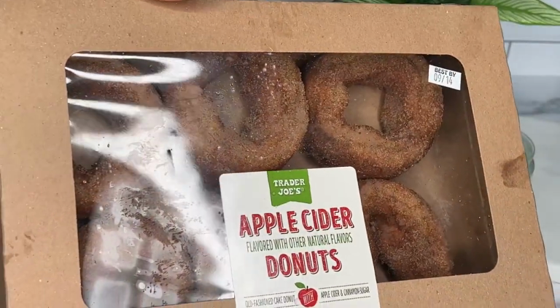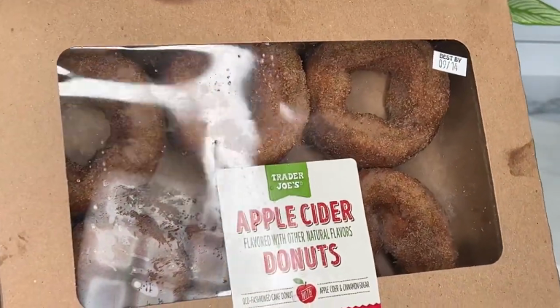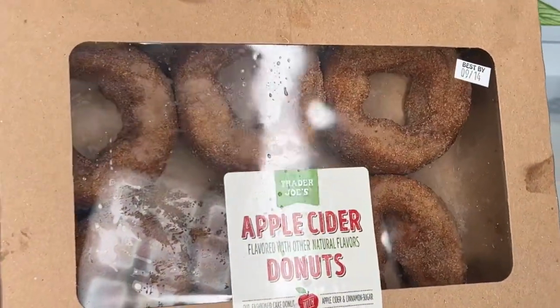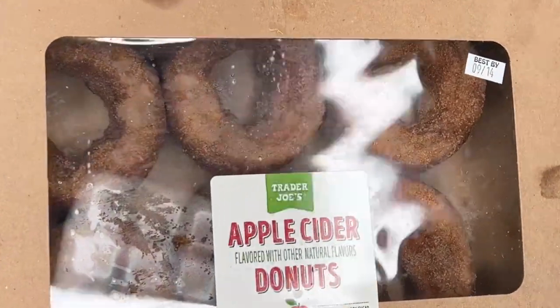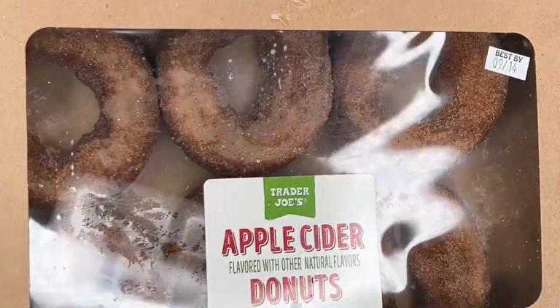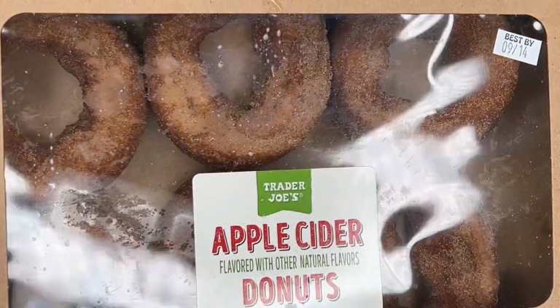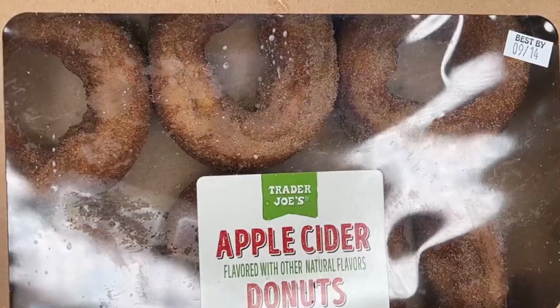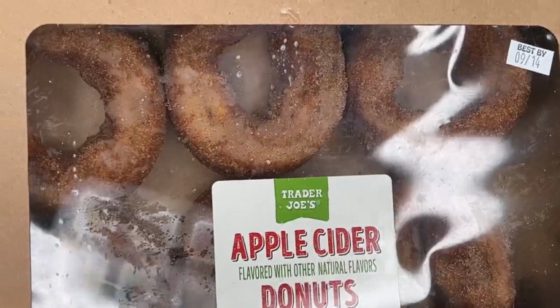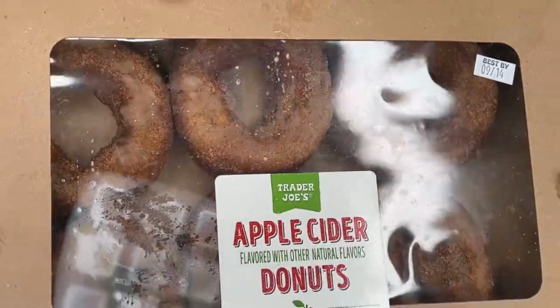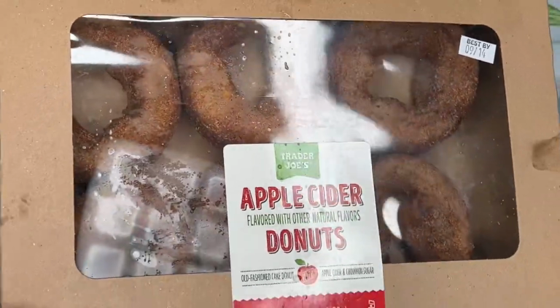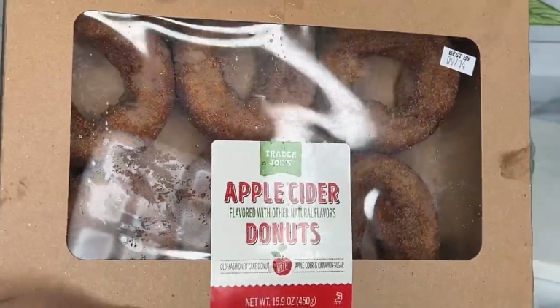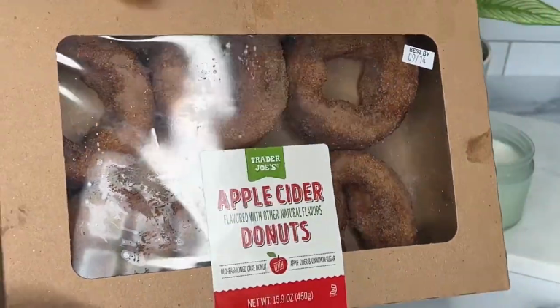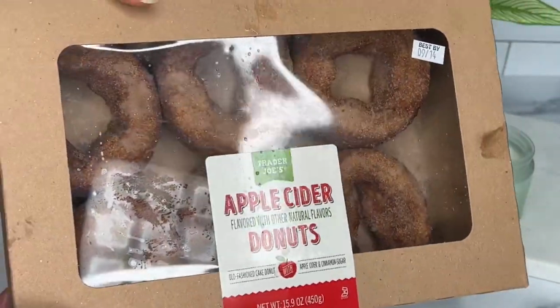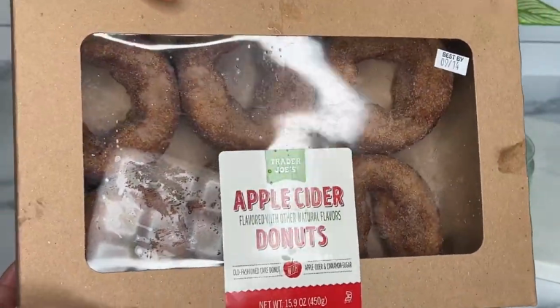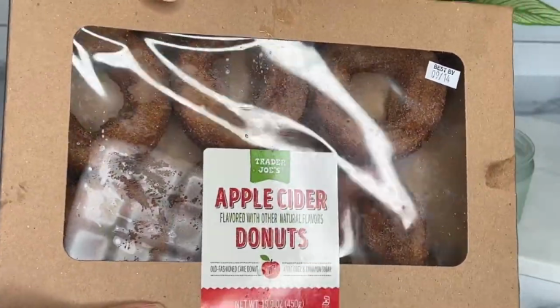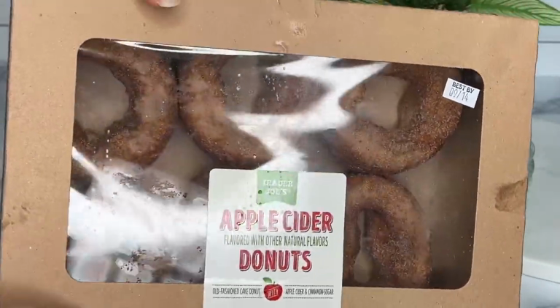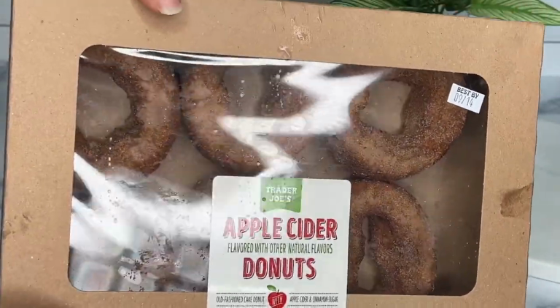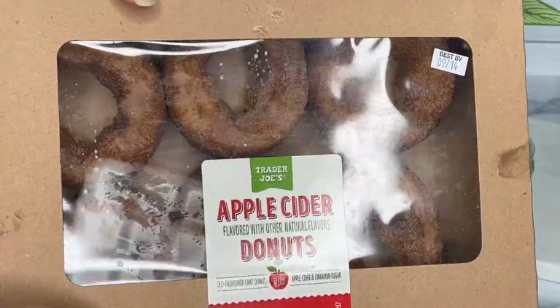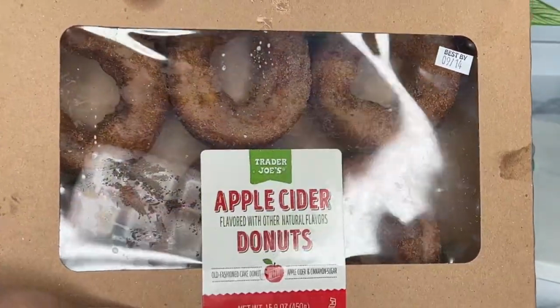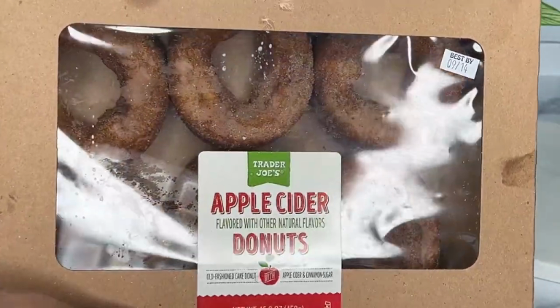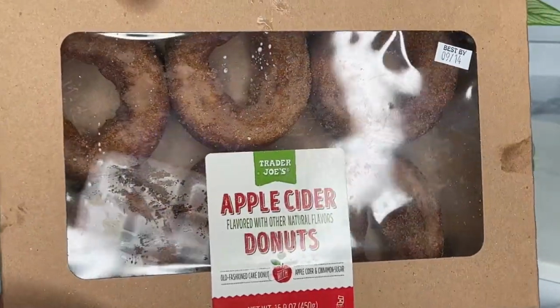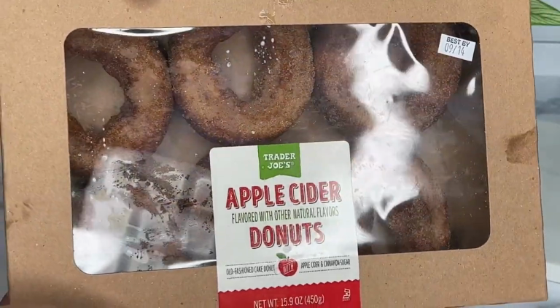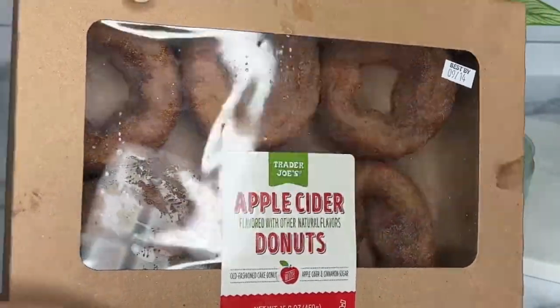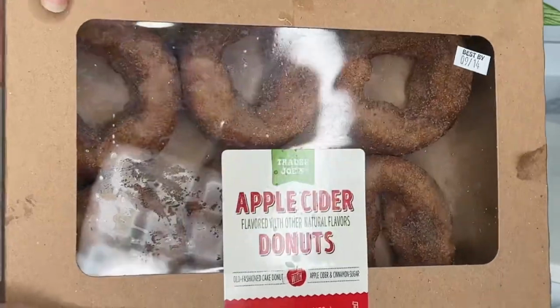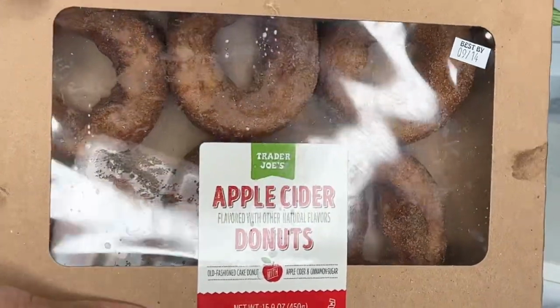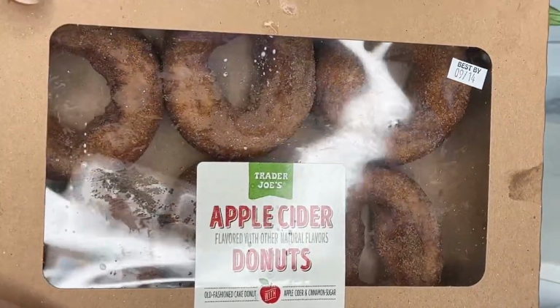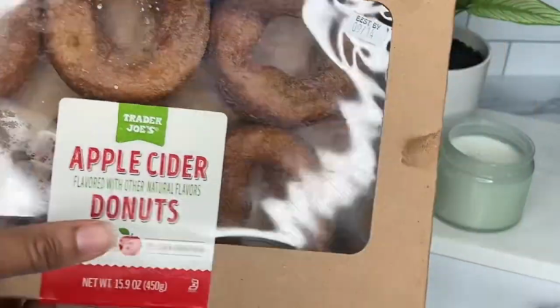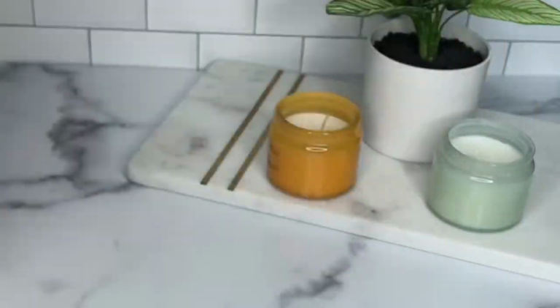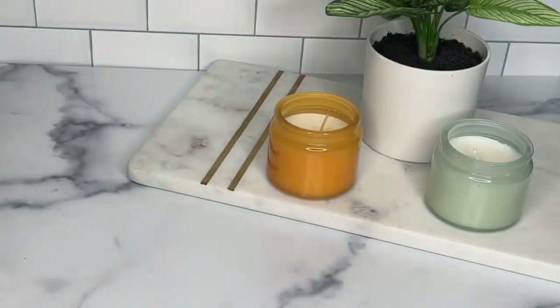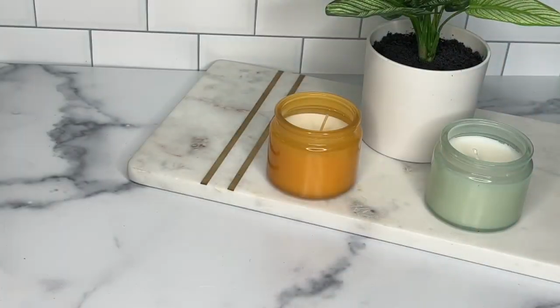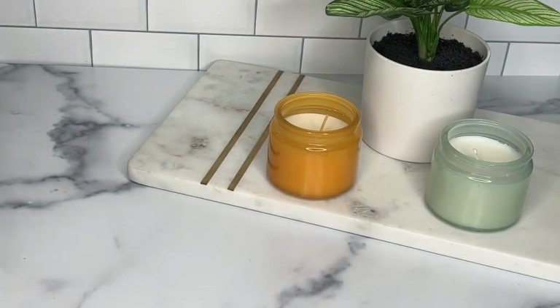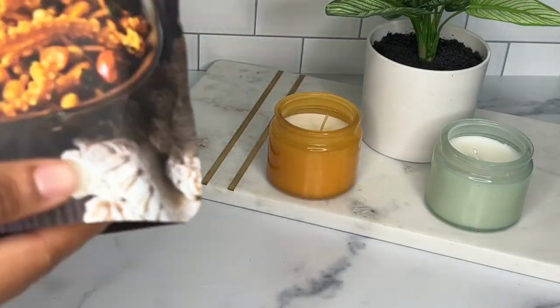Next I have some apple cider donuts. I feel like I have so many sweets, but it is fall so I get a pass. These were okay — it's a little too sweet for me, but still good though.